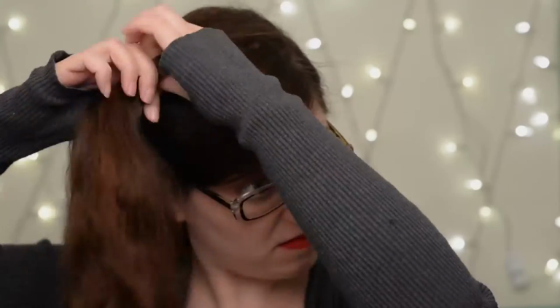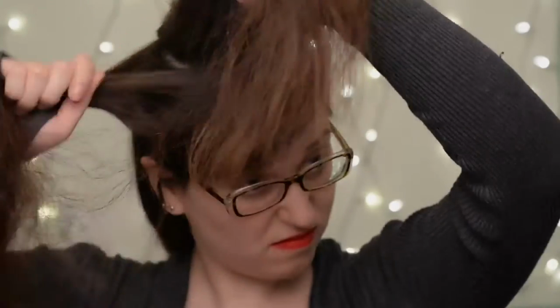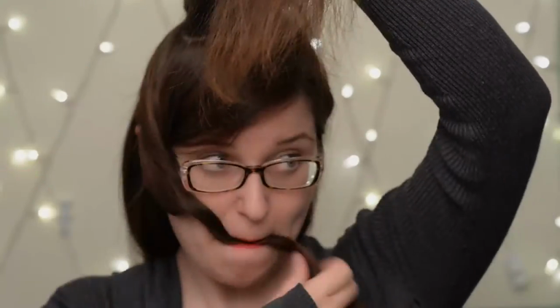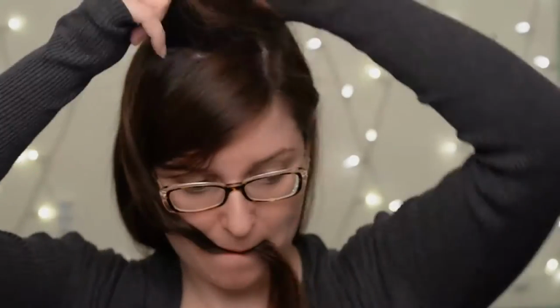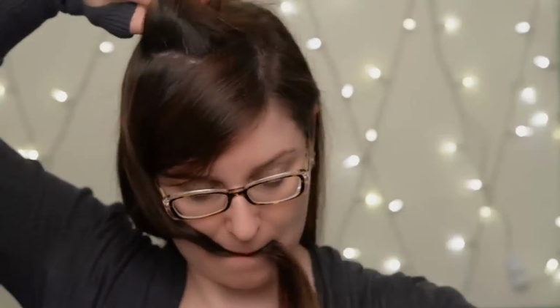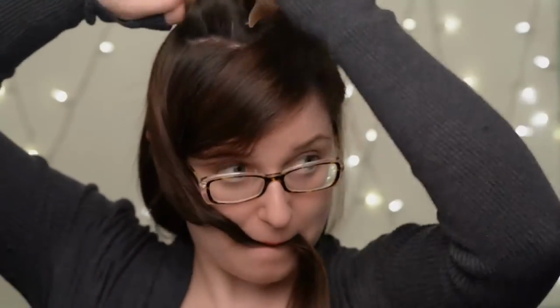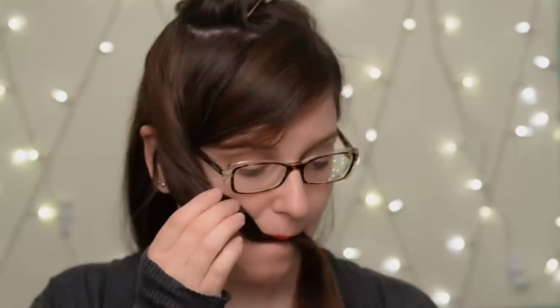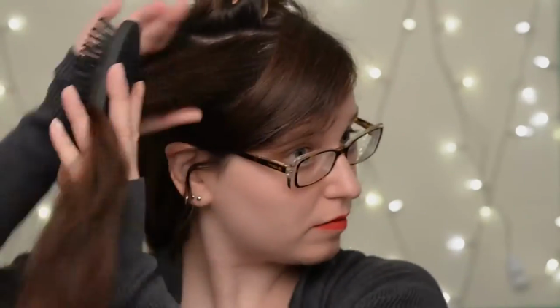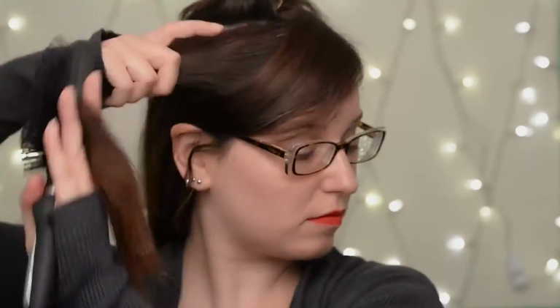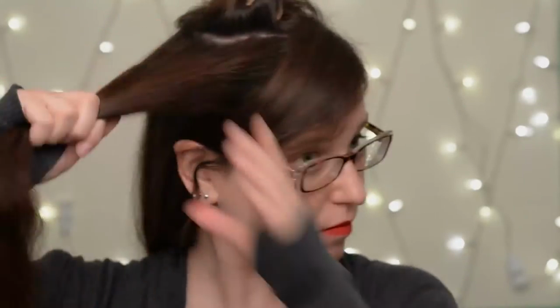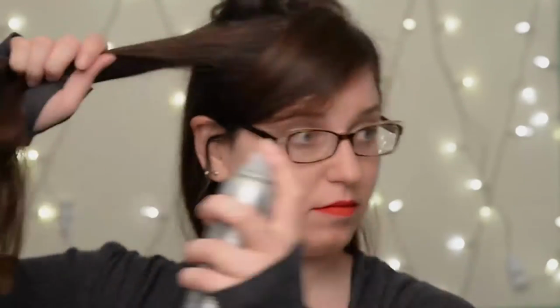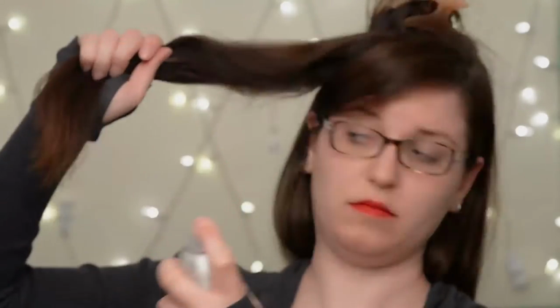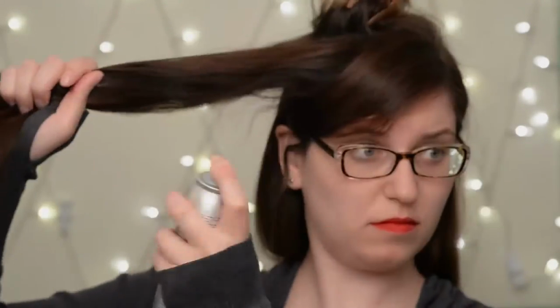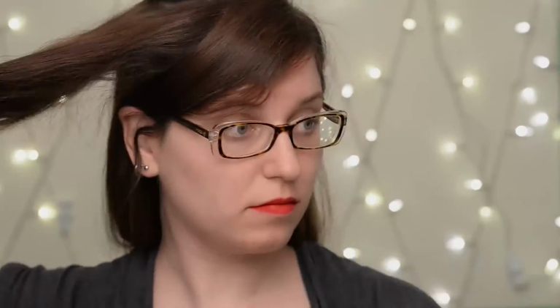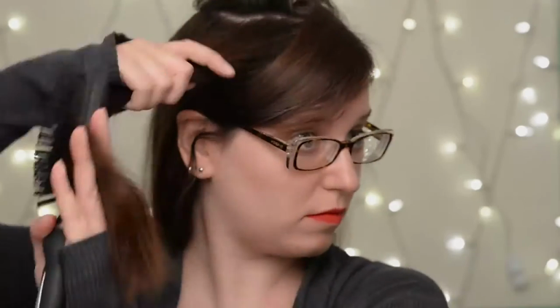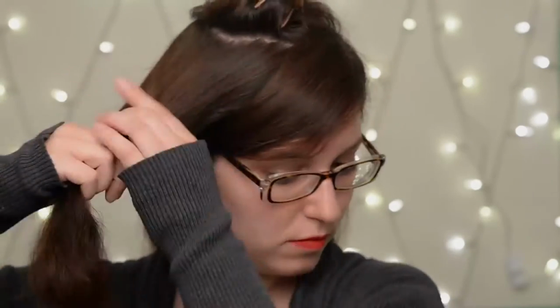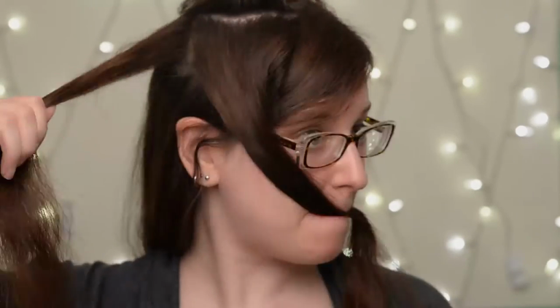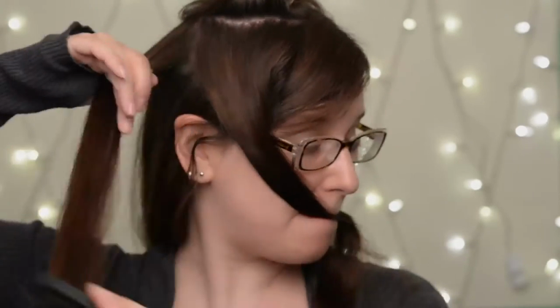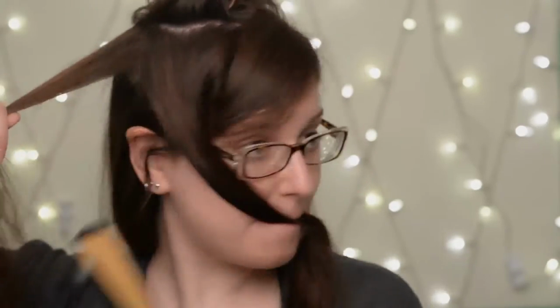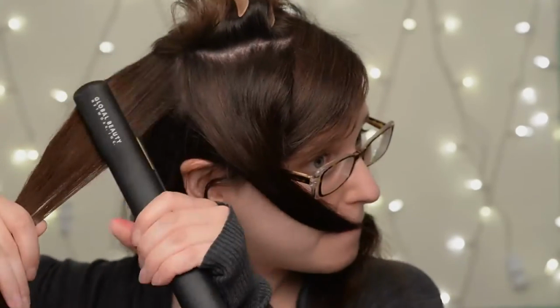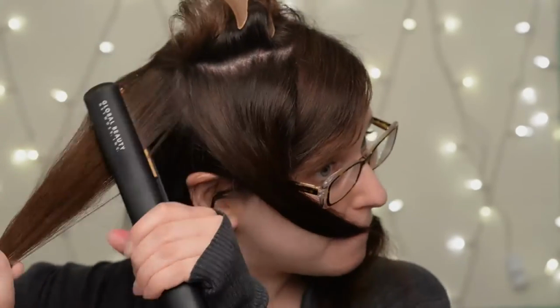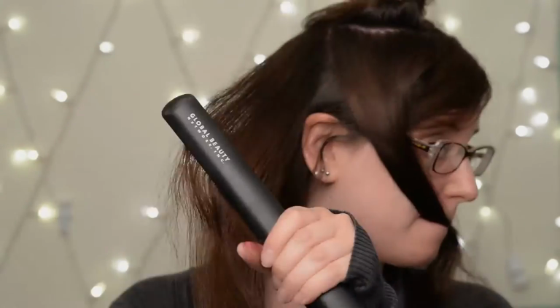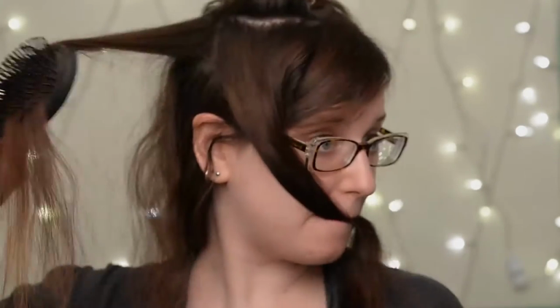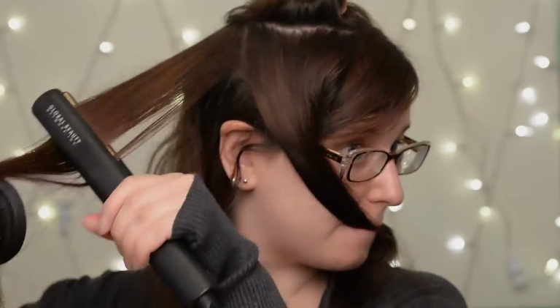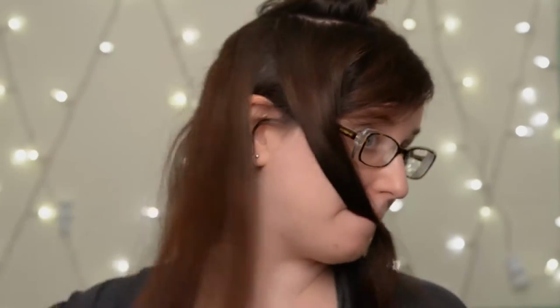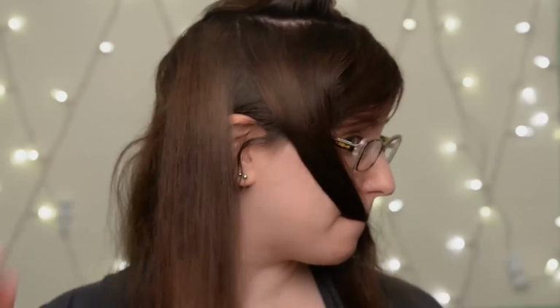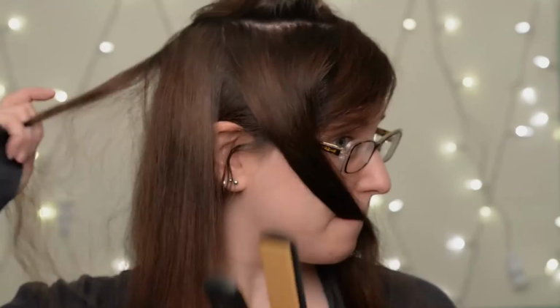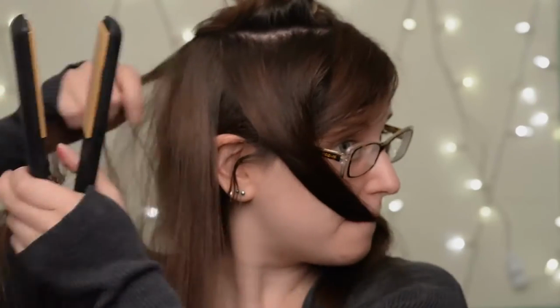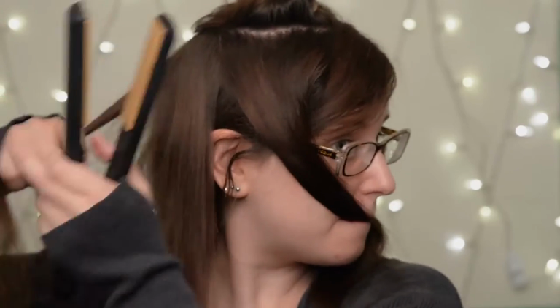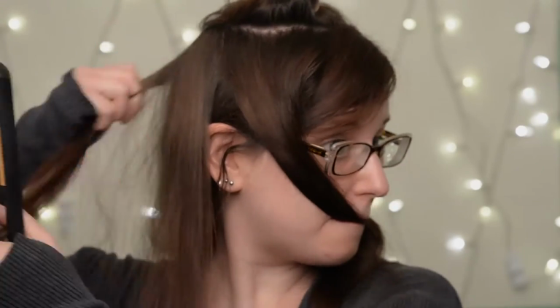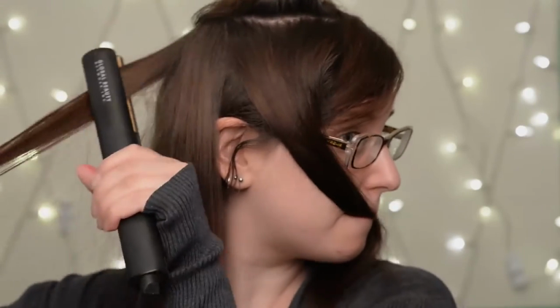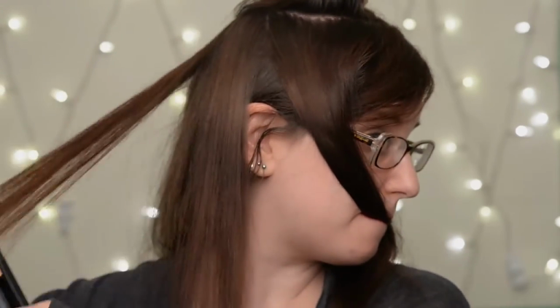The top sections are probably the most important sections for straightening. So if you are going to do two passes, this is maybe where you should be doing them, just because this is mostly the hair that people will be seeing.